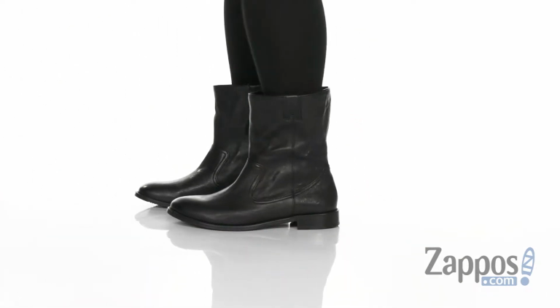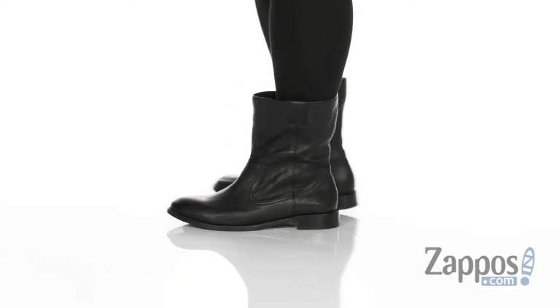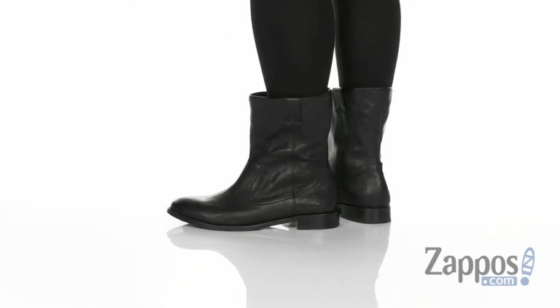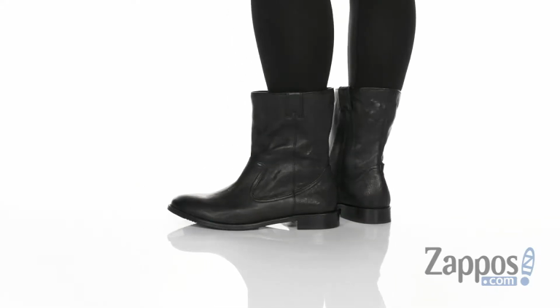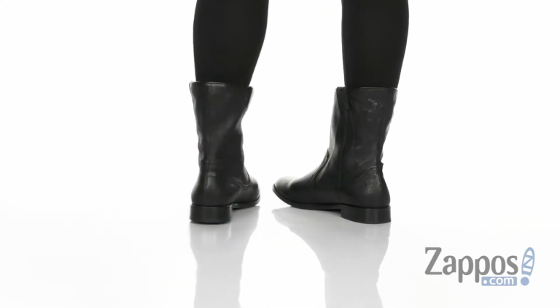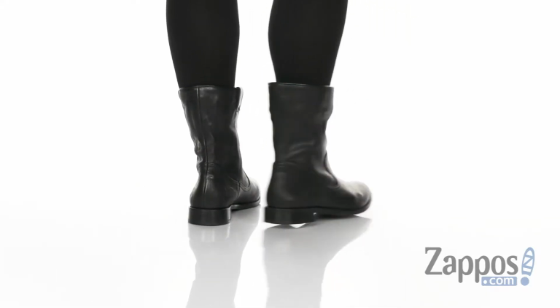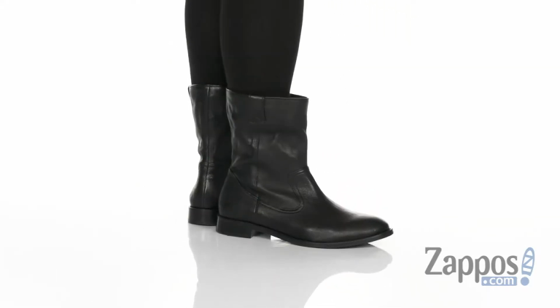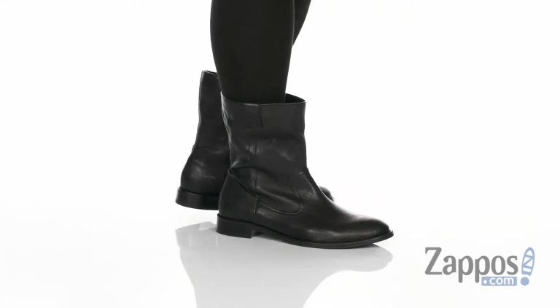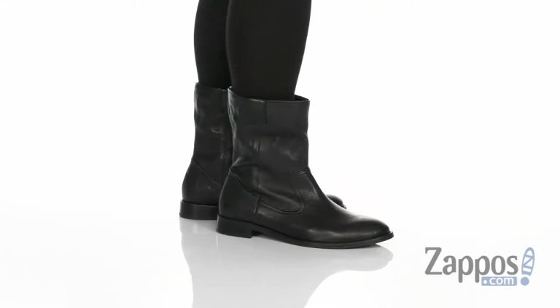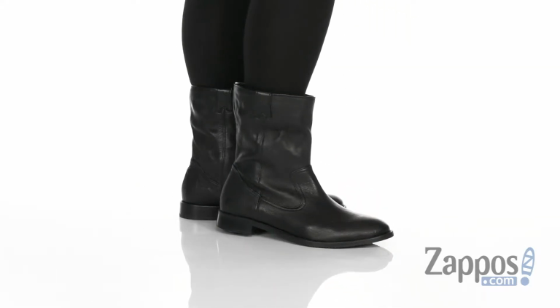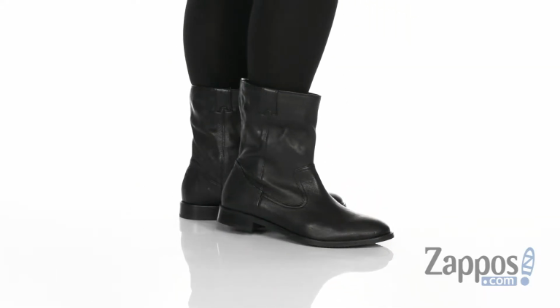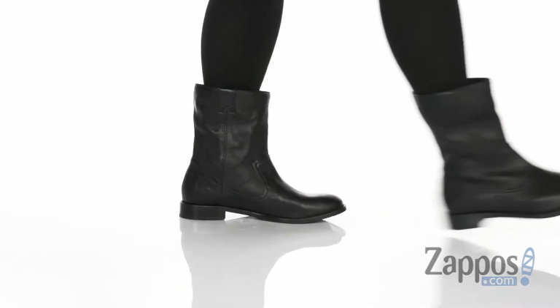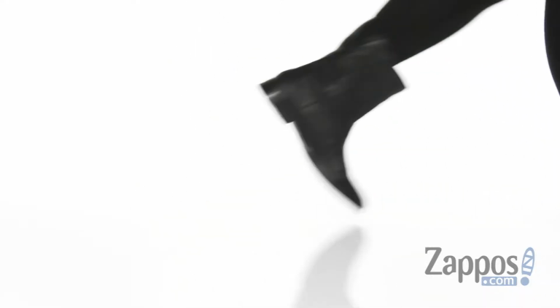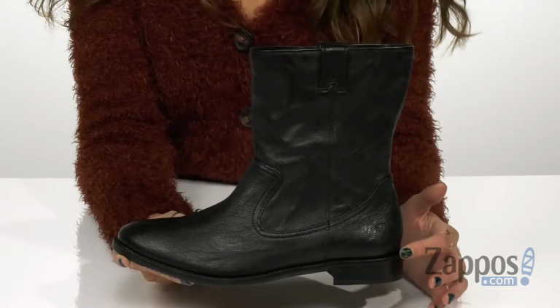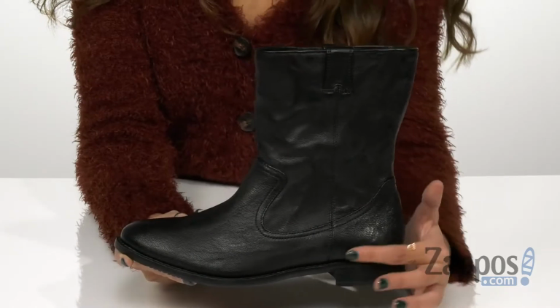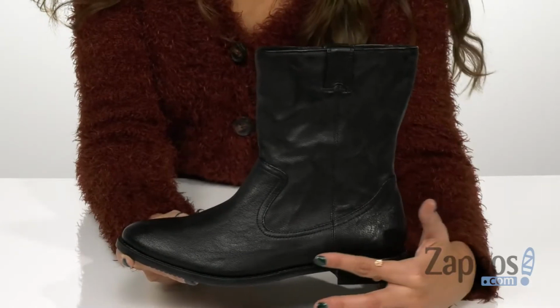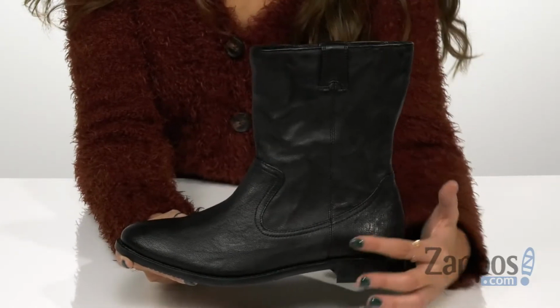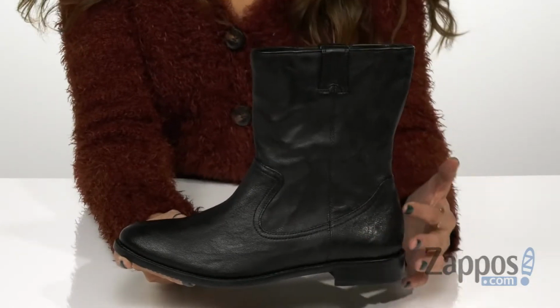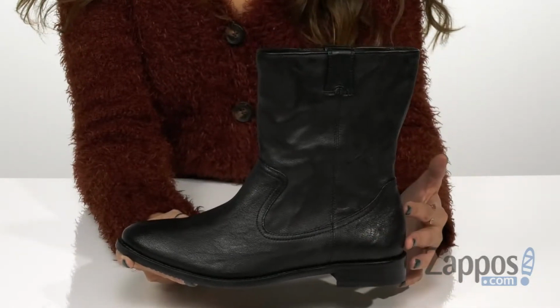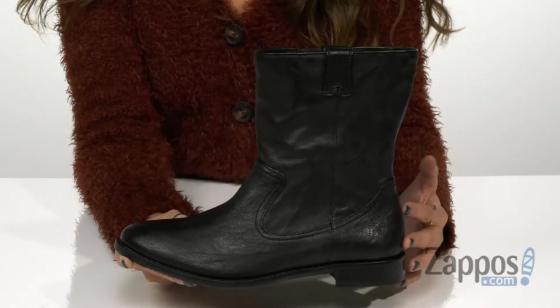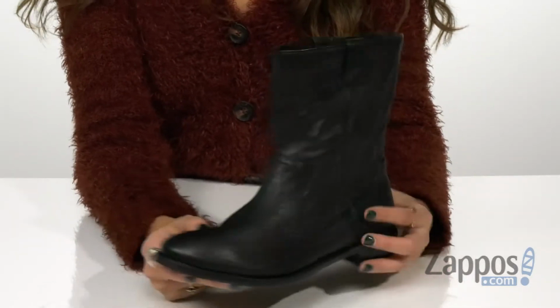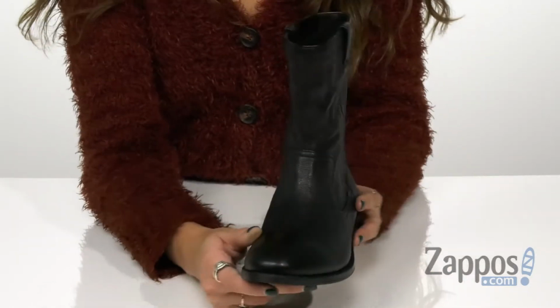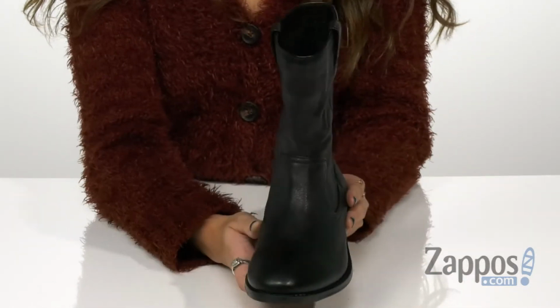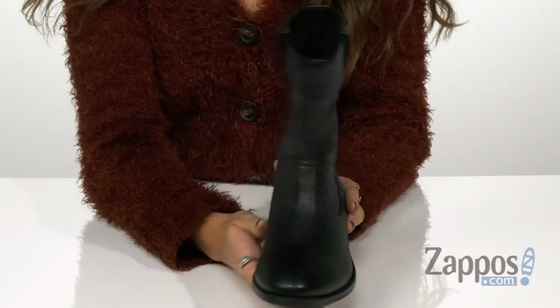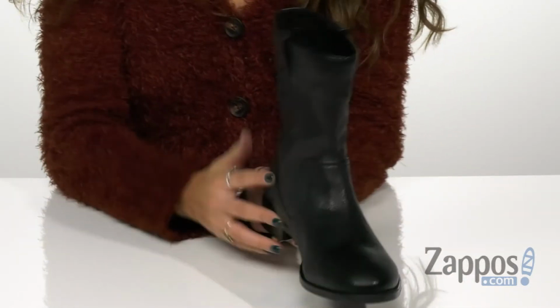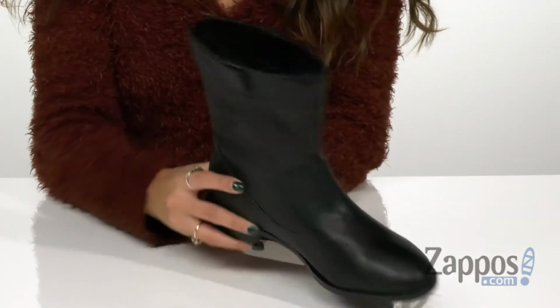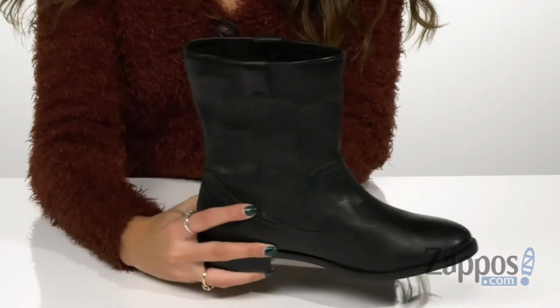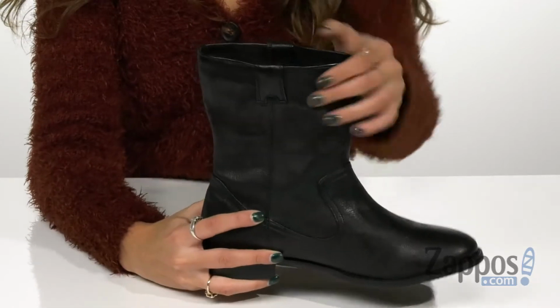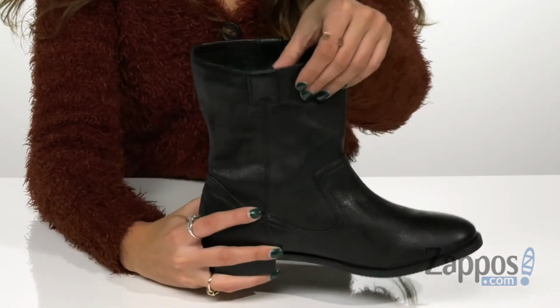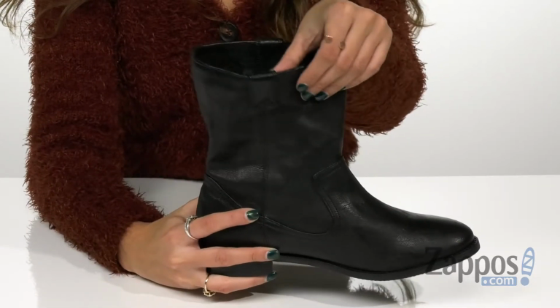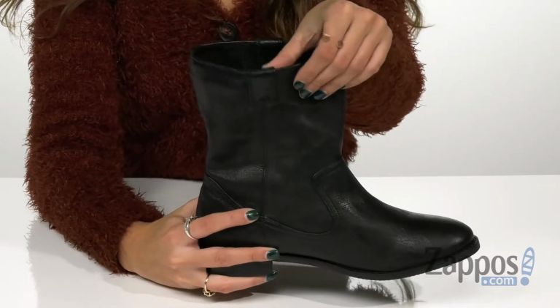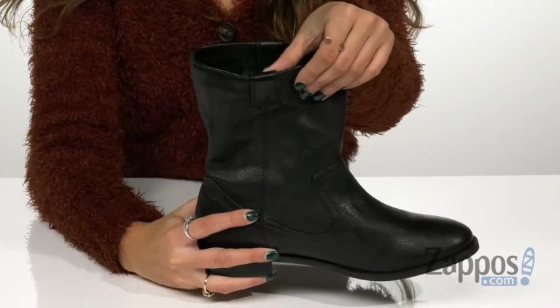These boots give out that vintage feel with the upper made of Italian wash leather. They have stitching that resembles a western style, and they're a rounded toe silhouette with side loops so you can pull them easily on and off.